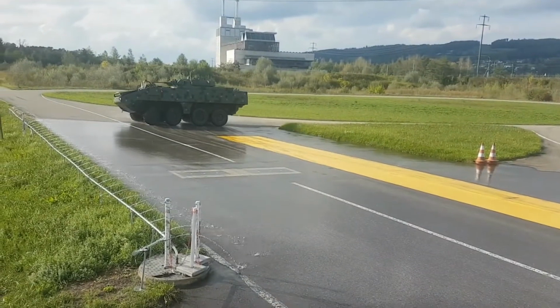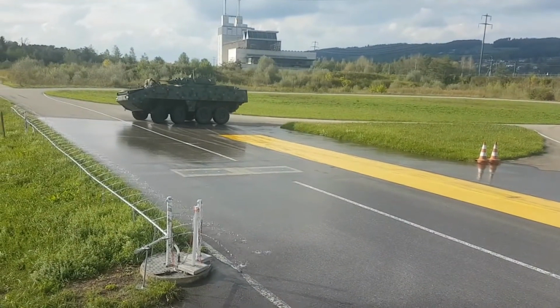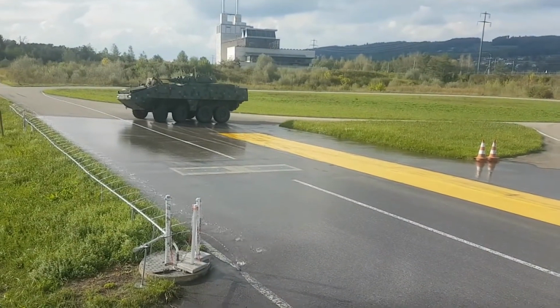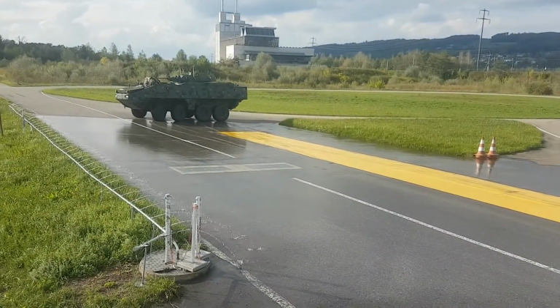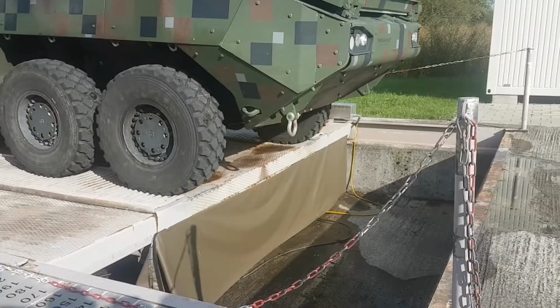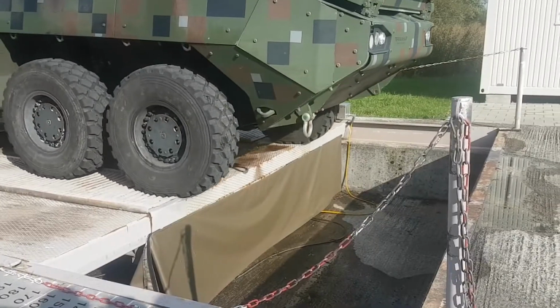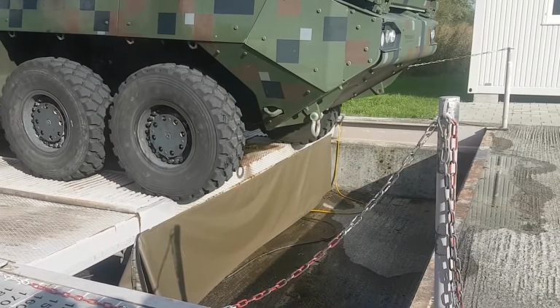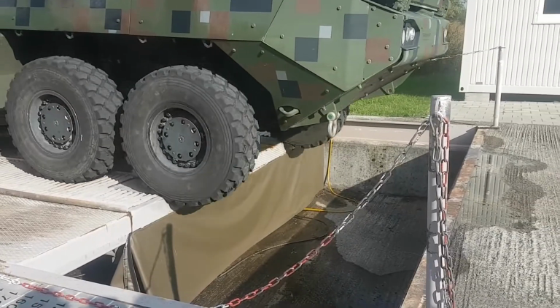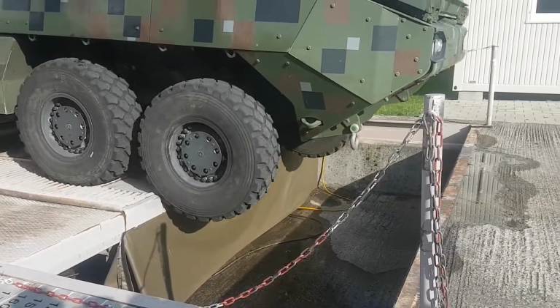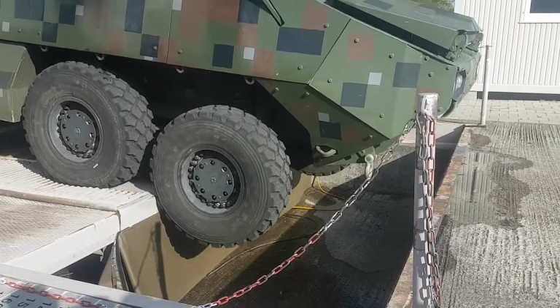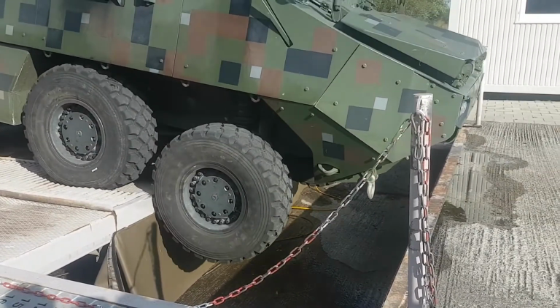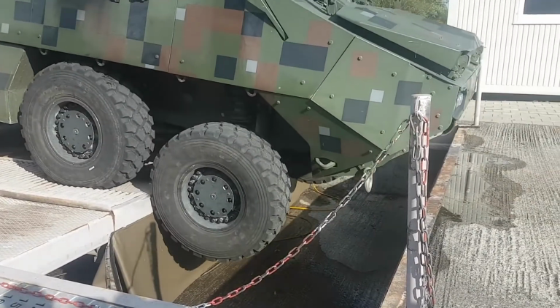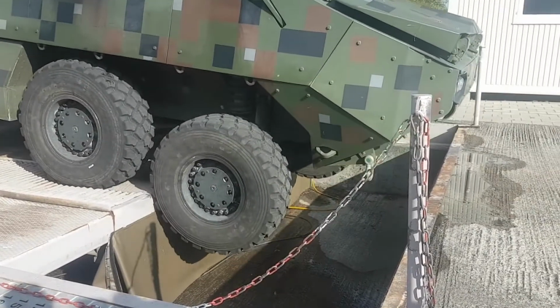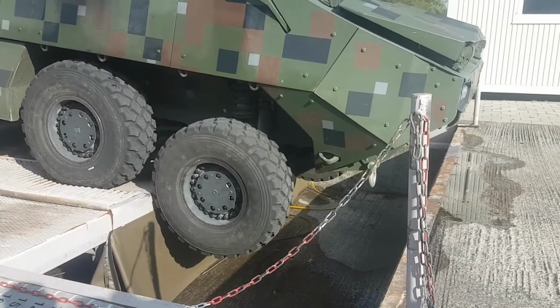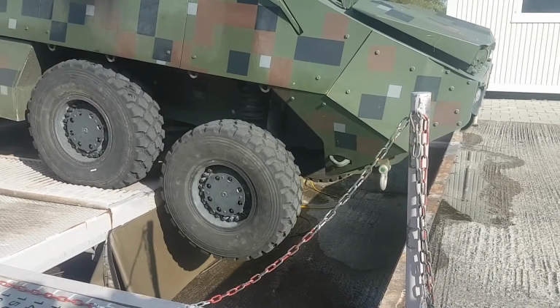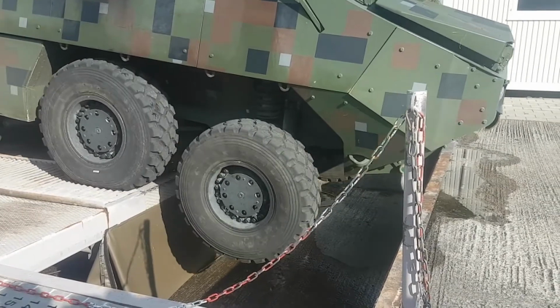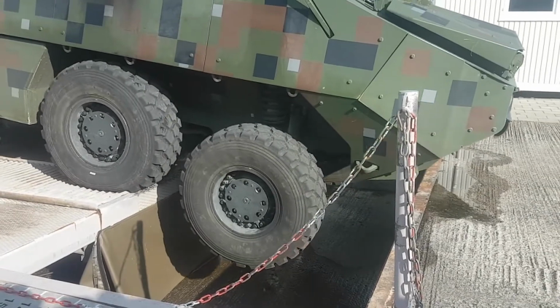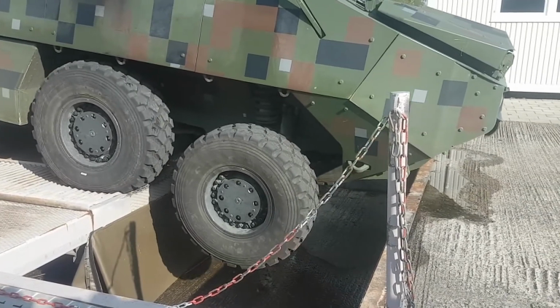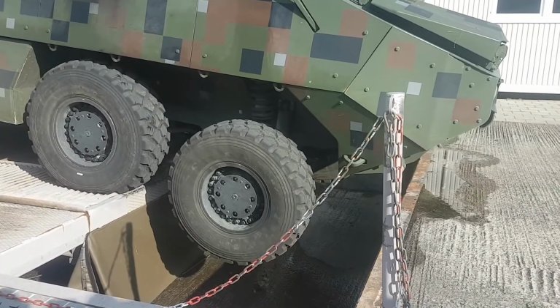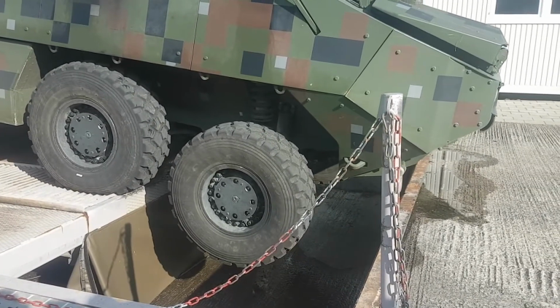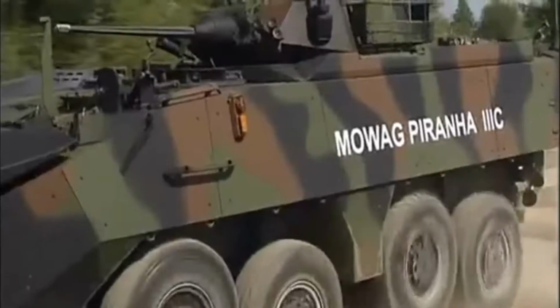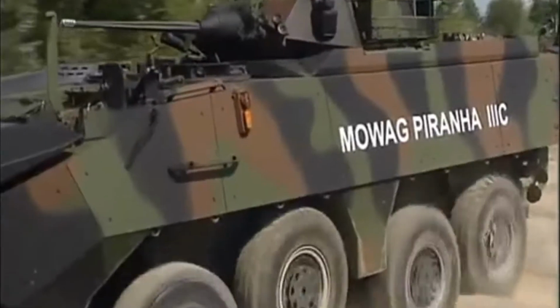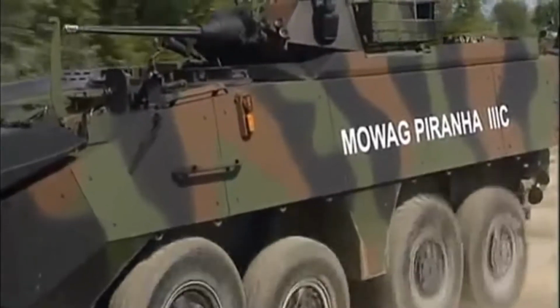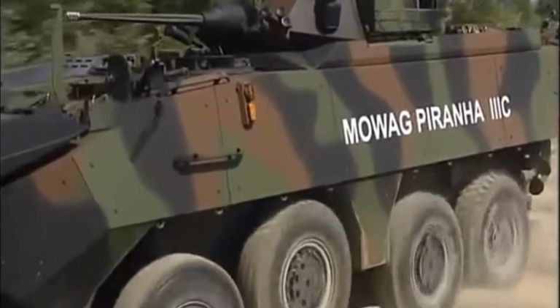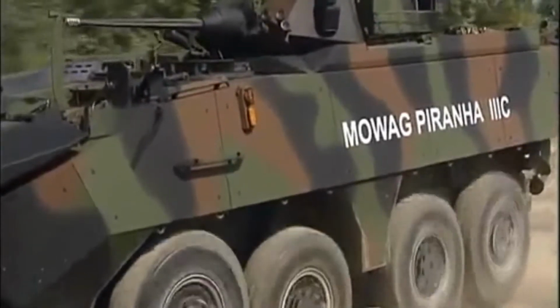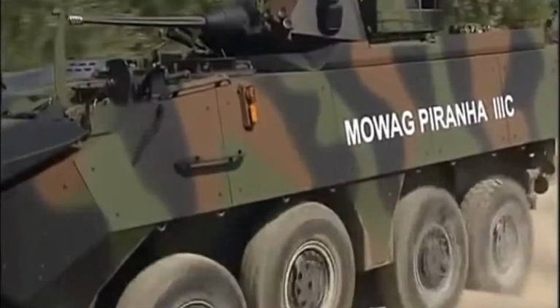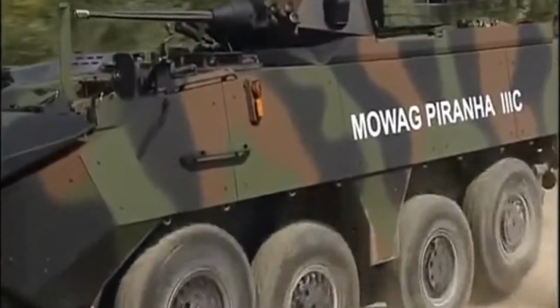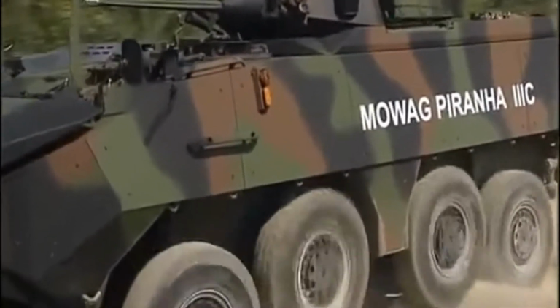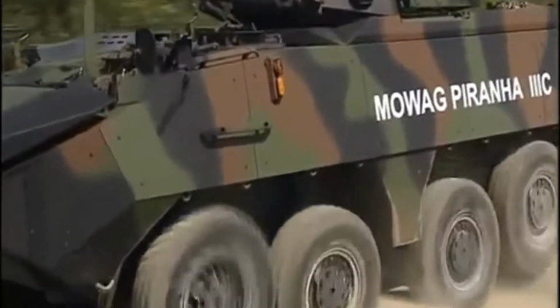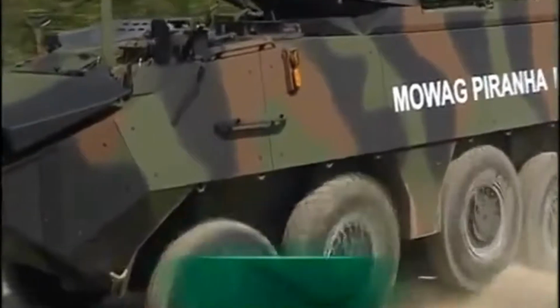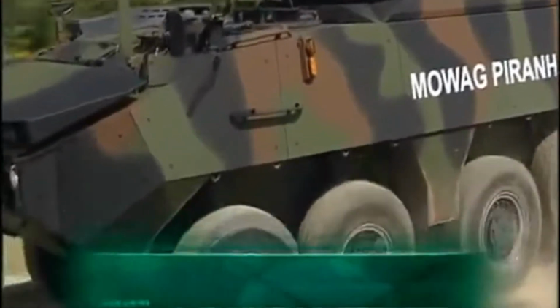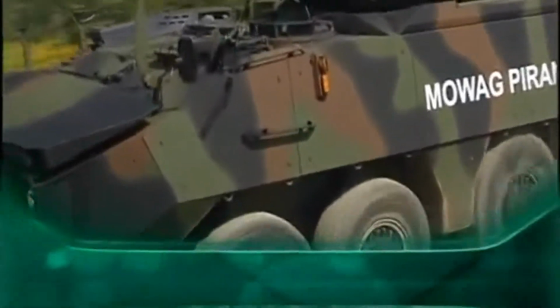Piranha is a family of wheeled armored personnel carriers, APC, designed by MOWAG, a Swiss company. It is one of the most popular armored vehicles in the world.